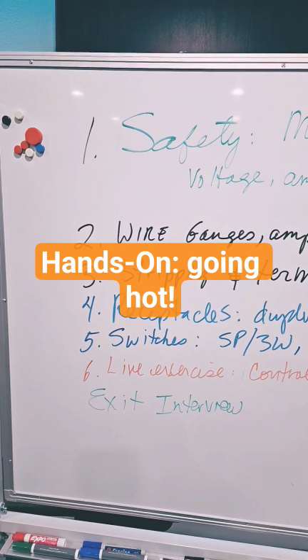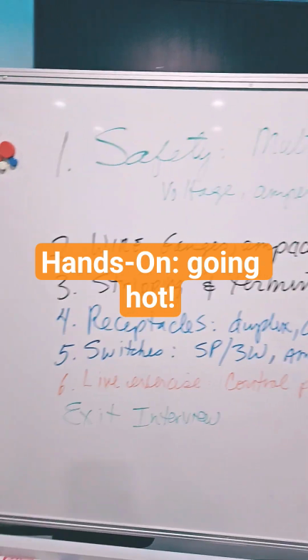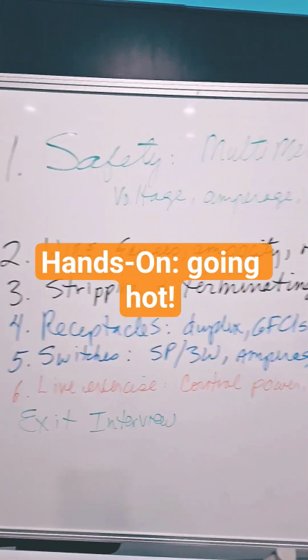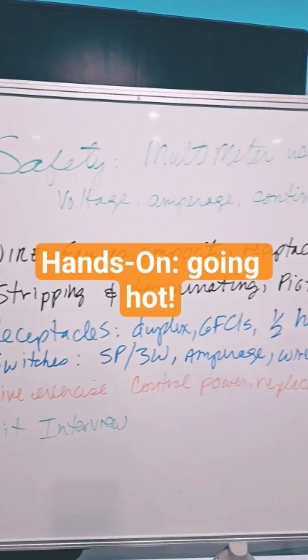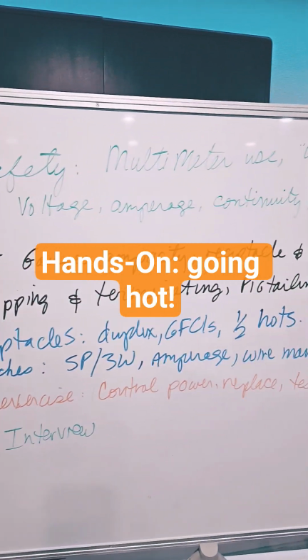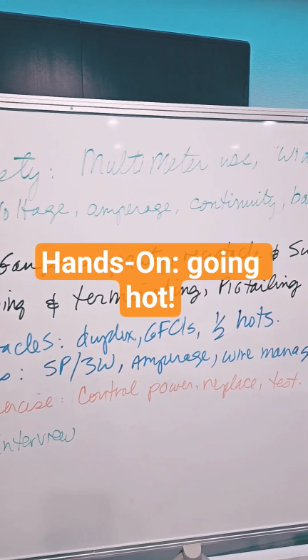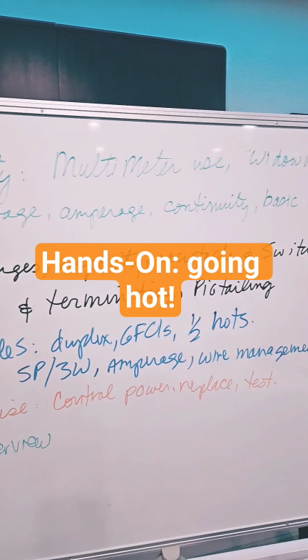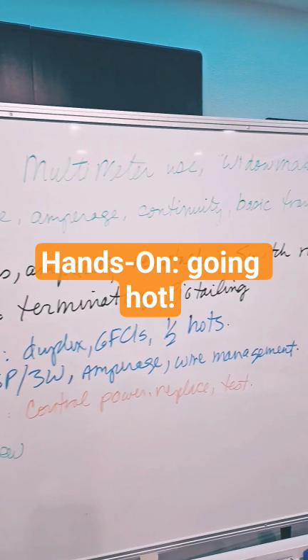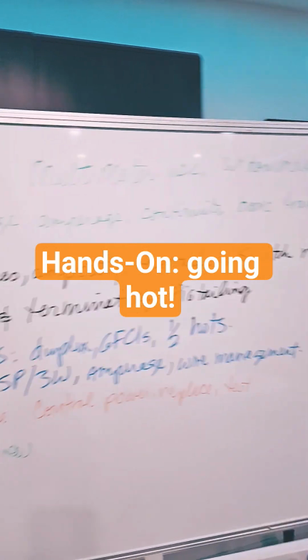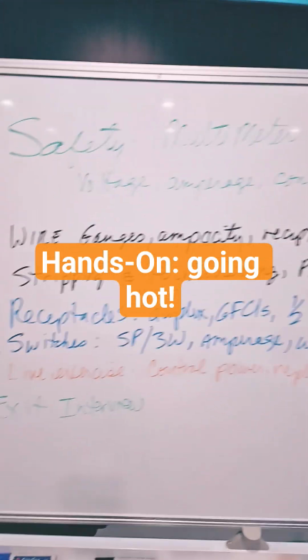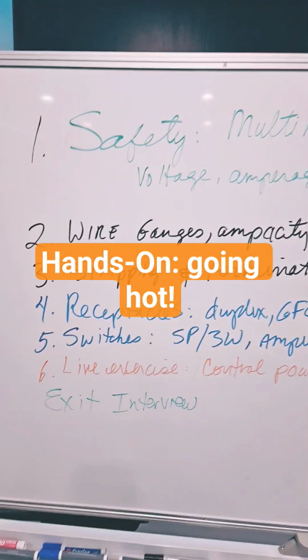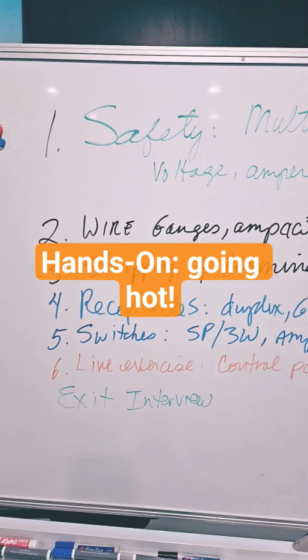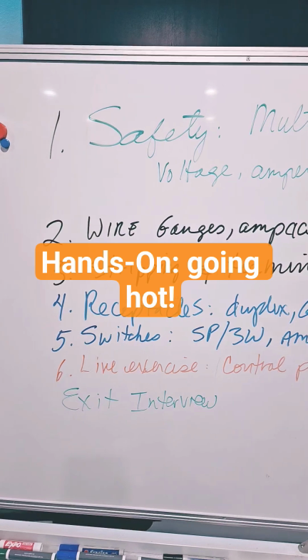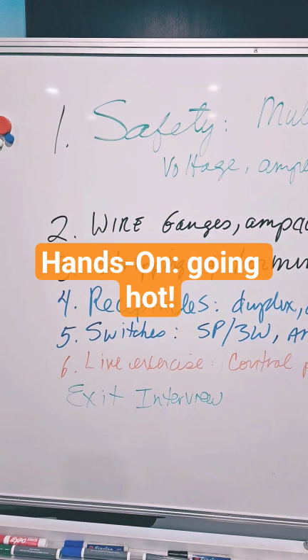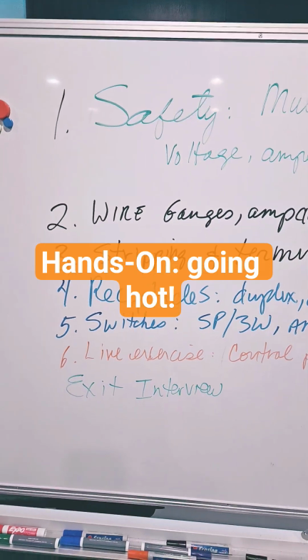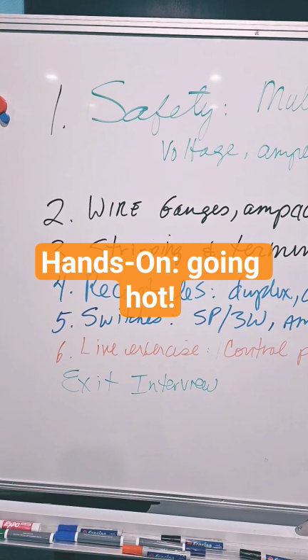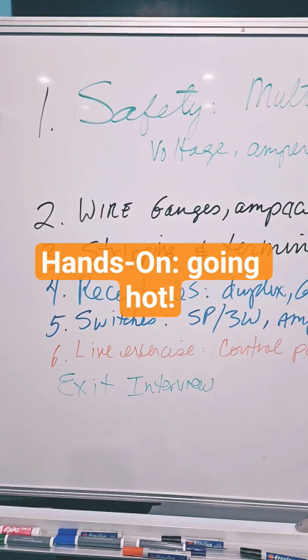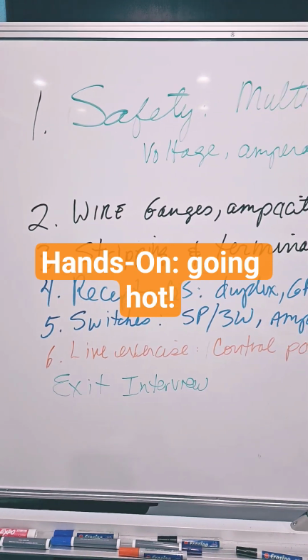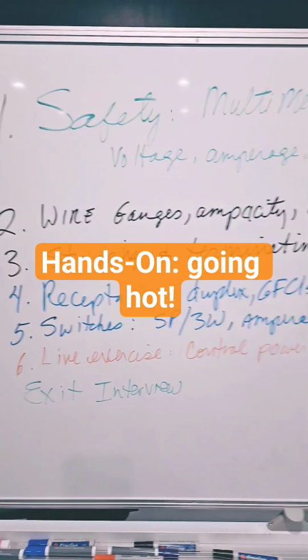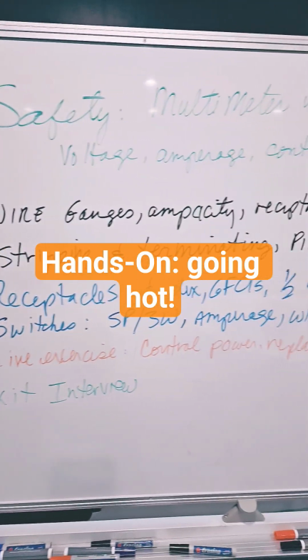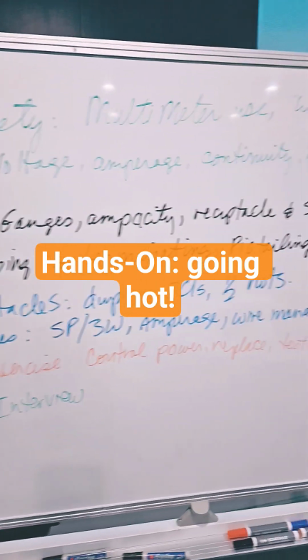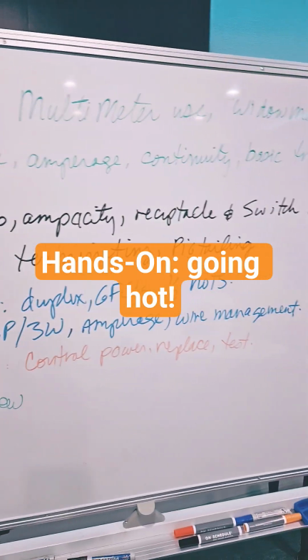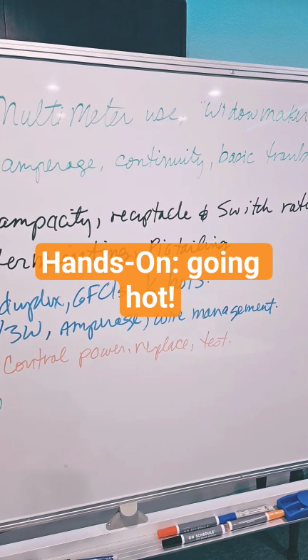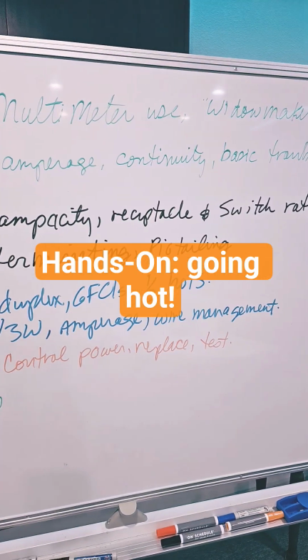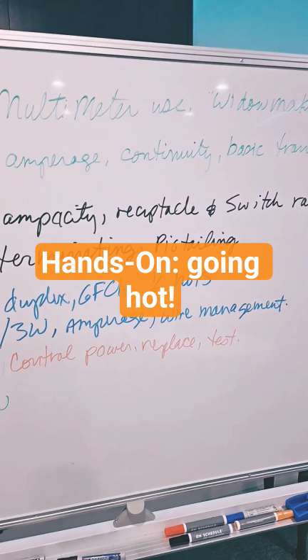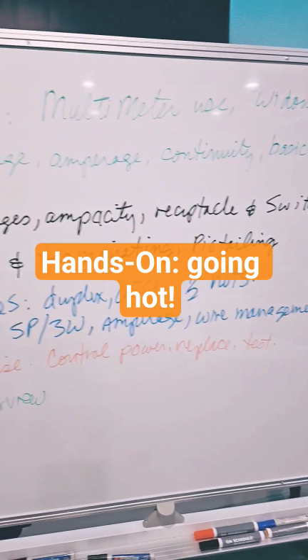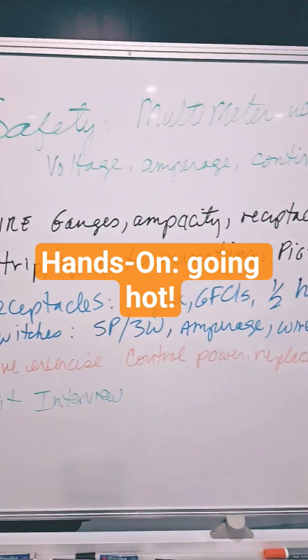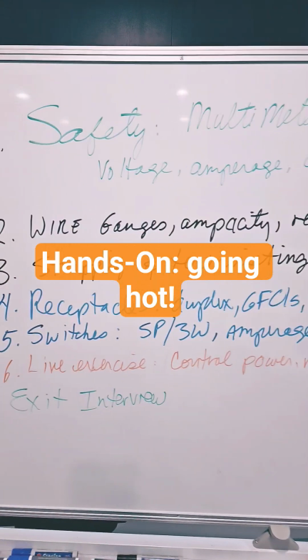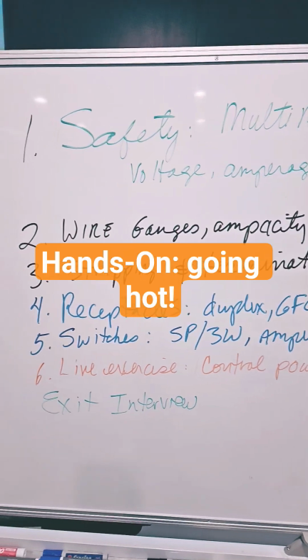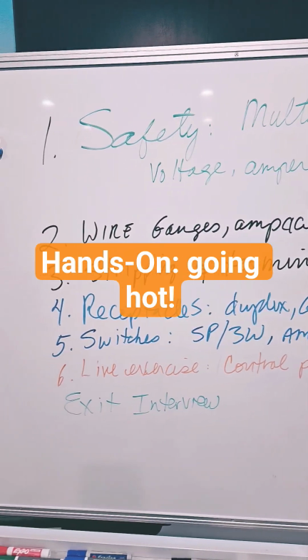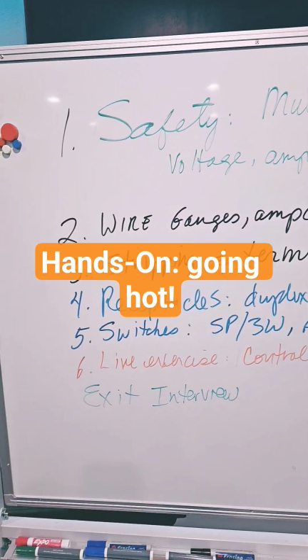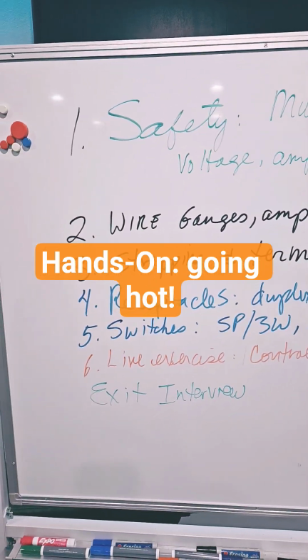We go over wire gauges, ampacity, and switch ratings. Then for people who are brand new, how to strip and terminate wire, pigtailing — how to do it right and not nick and destroy the wire.